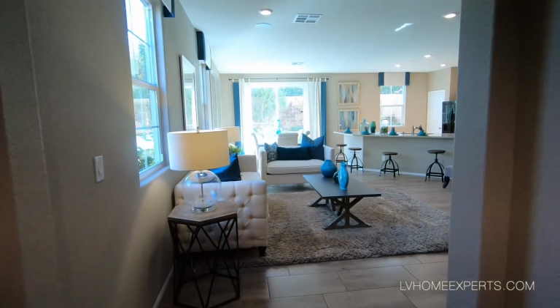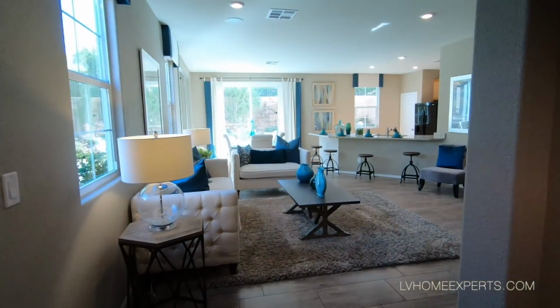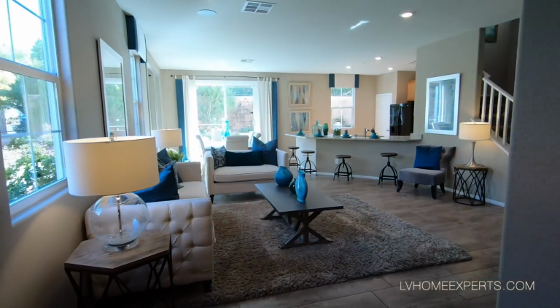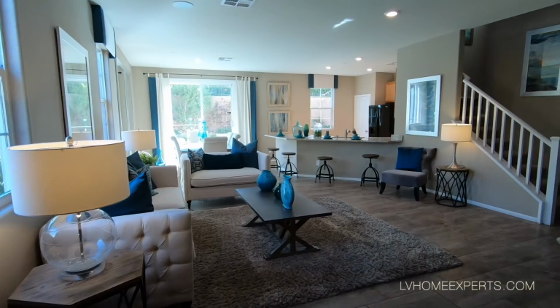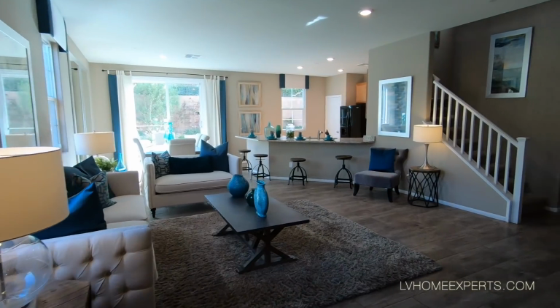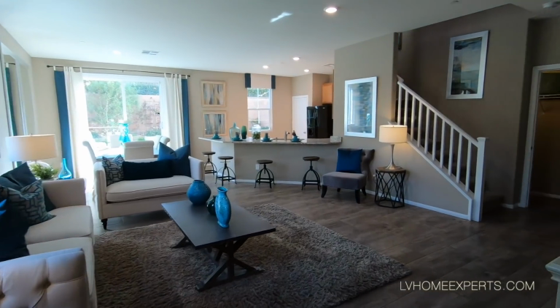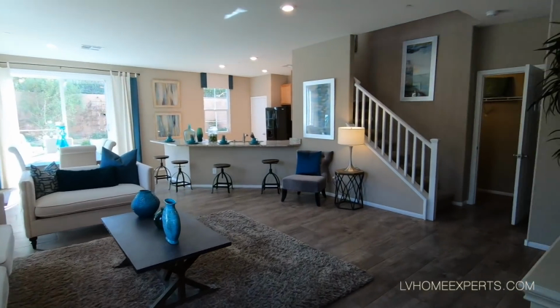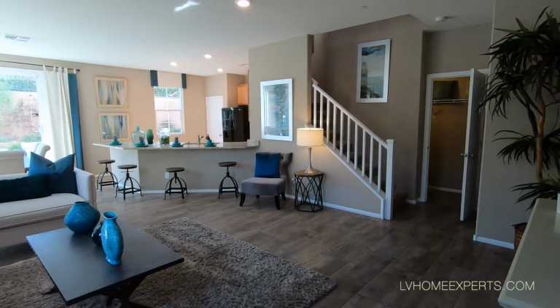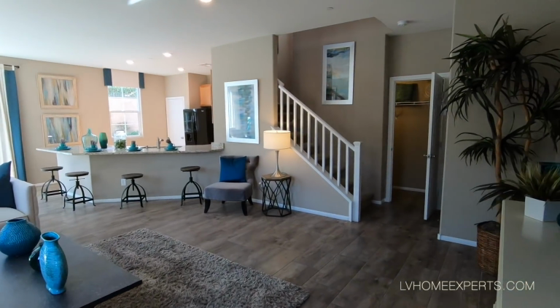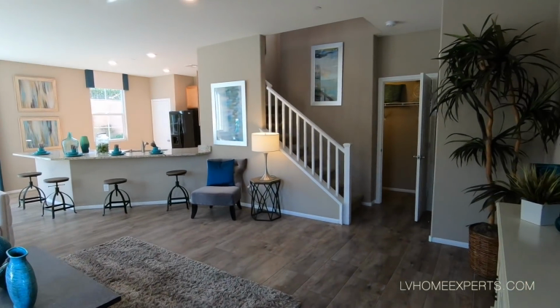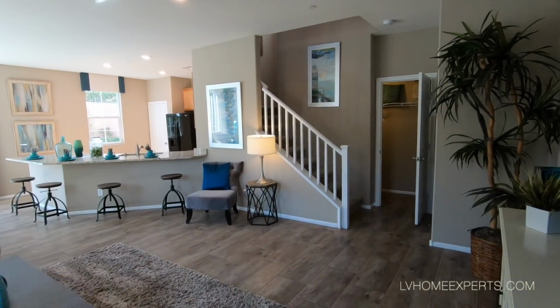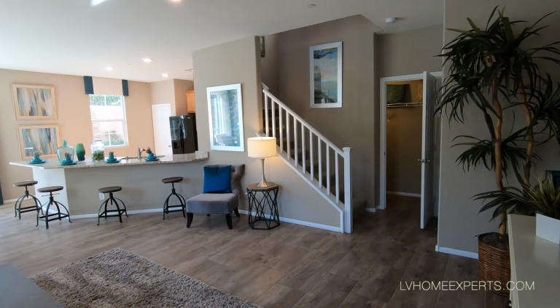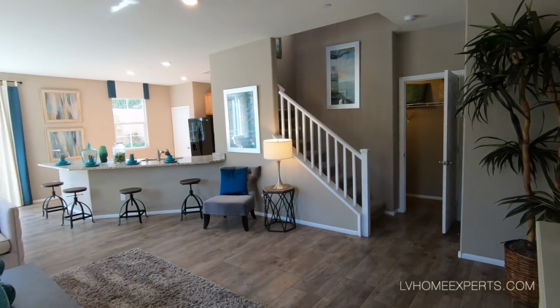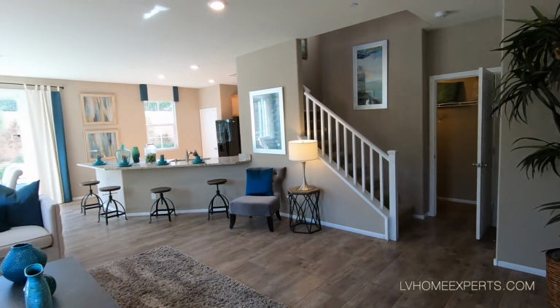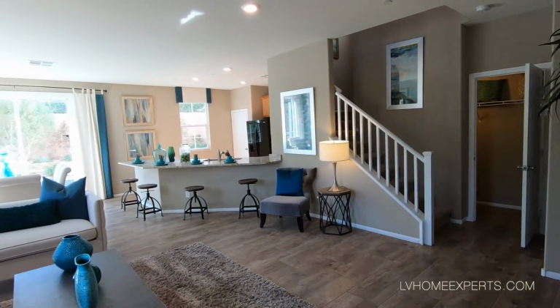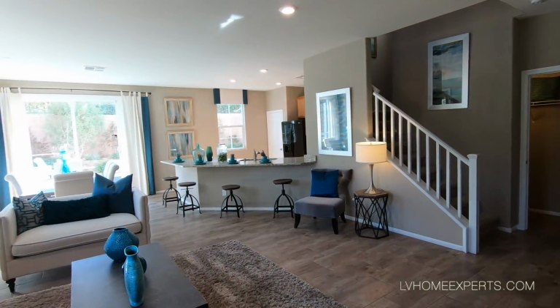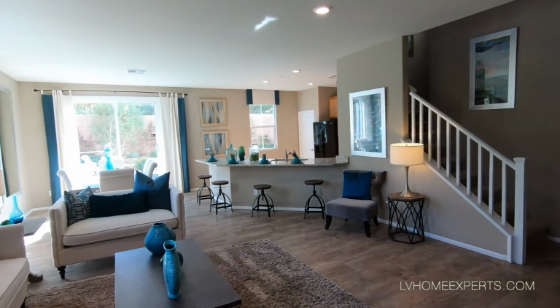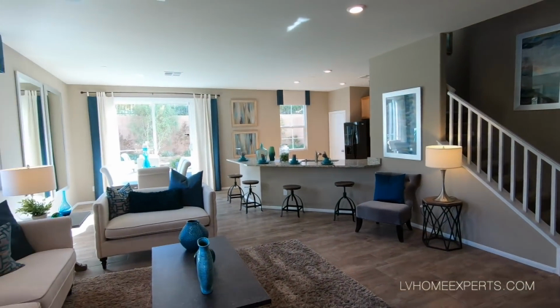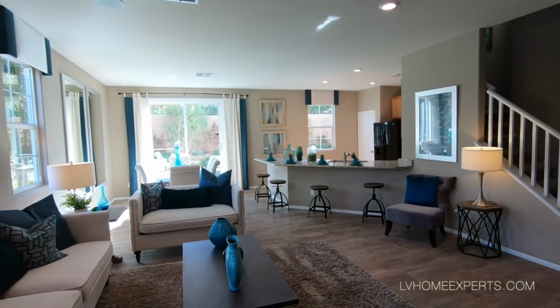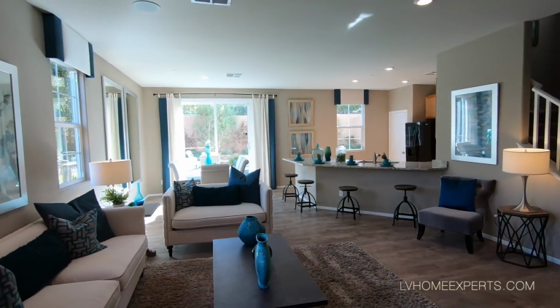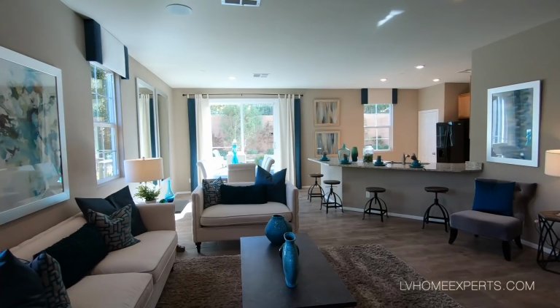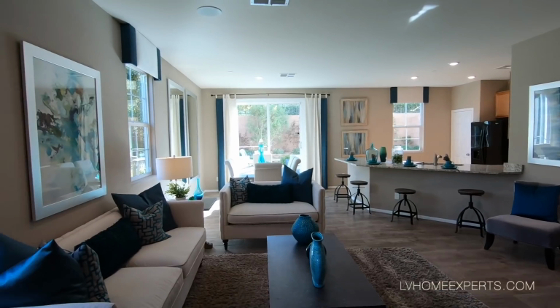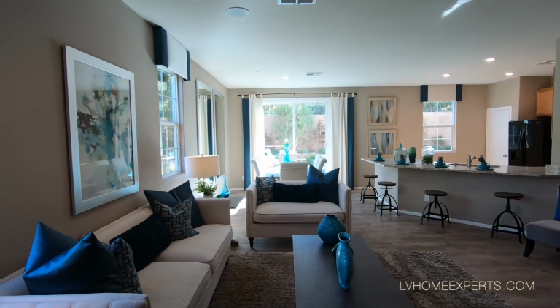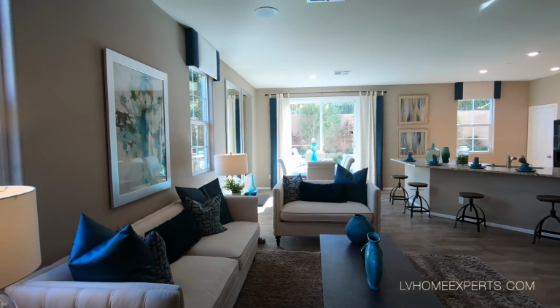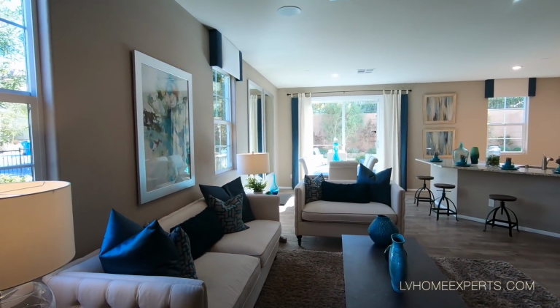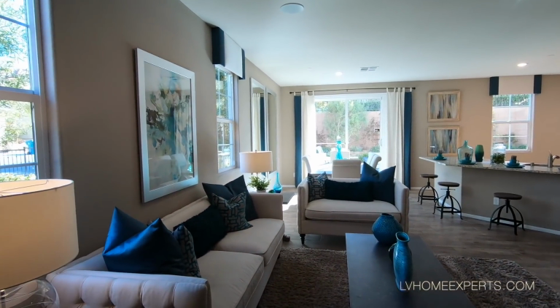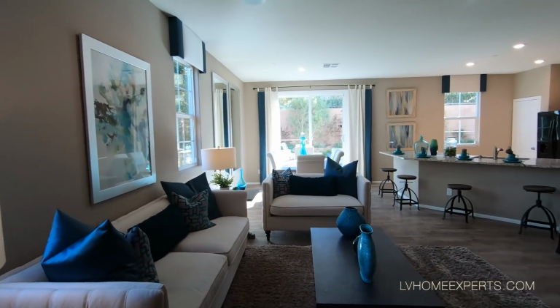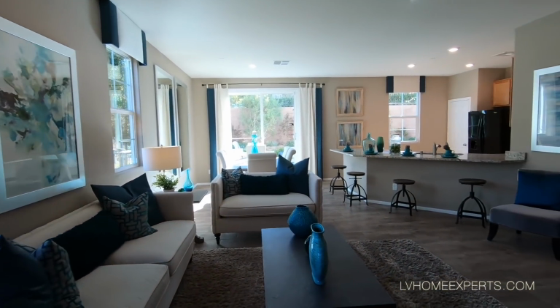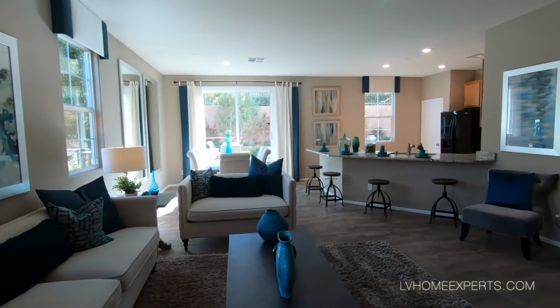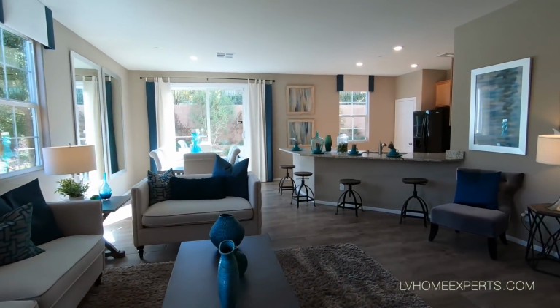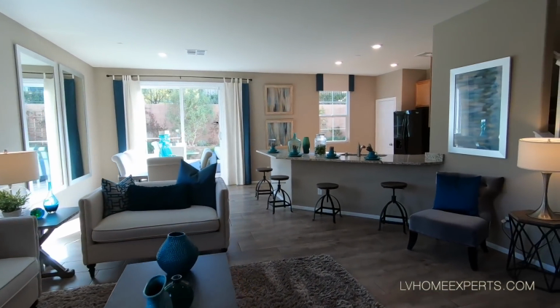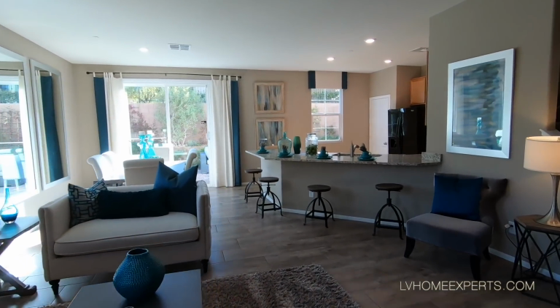Coming down here to the main living area, which is a nice open floor plan. I love the fact that the ceilings are very high on this one.